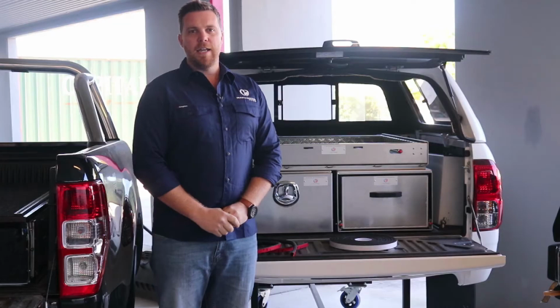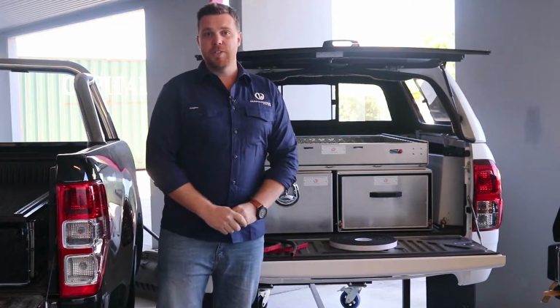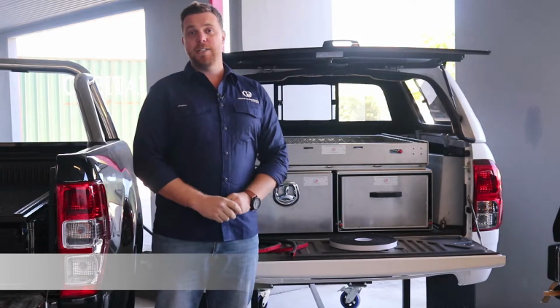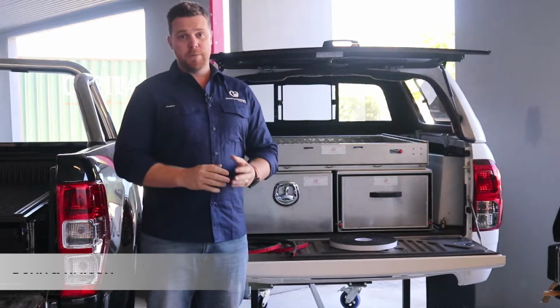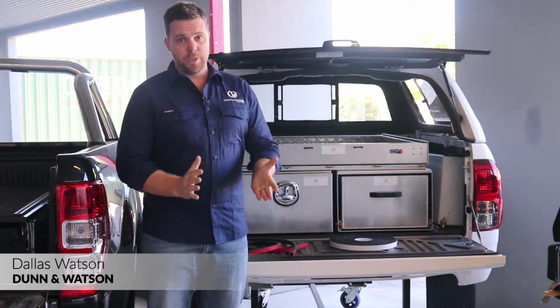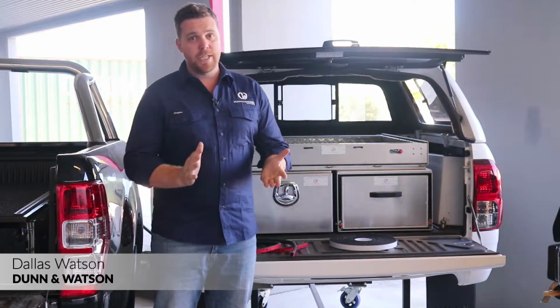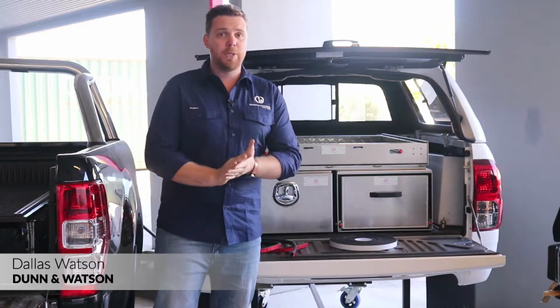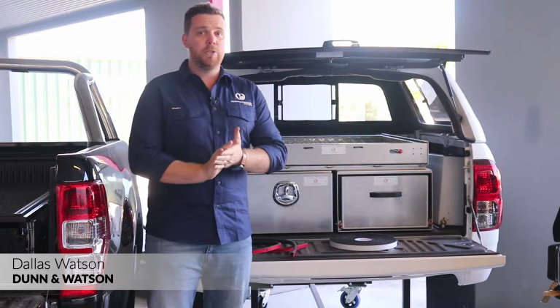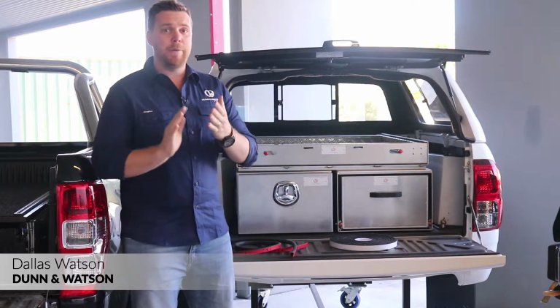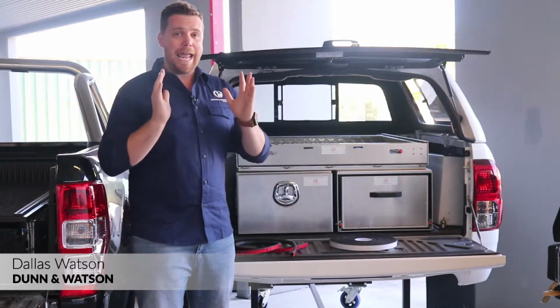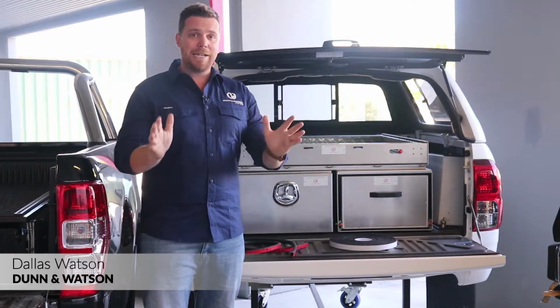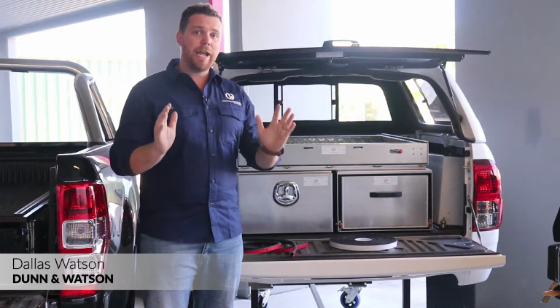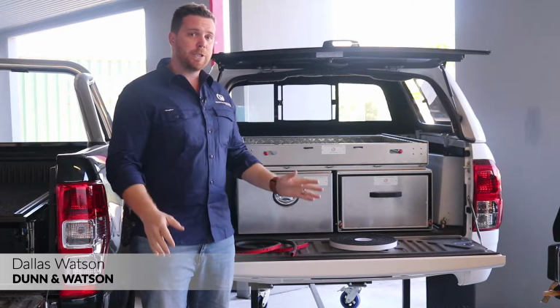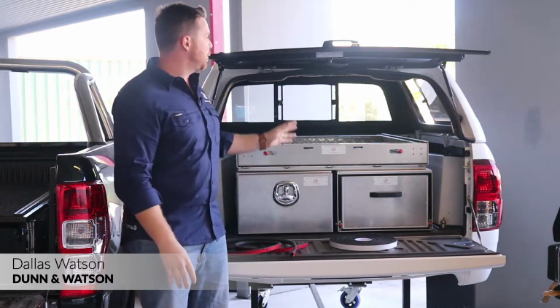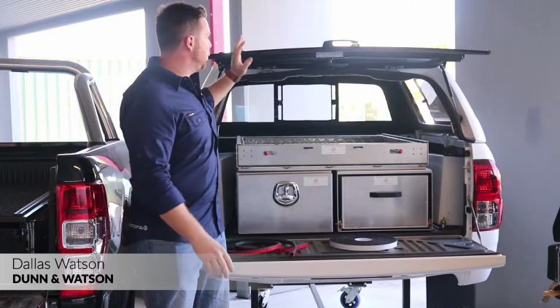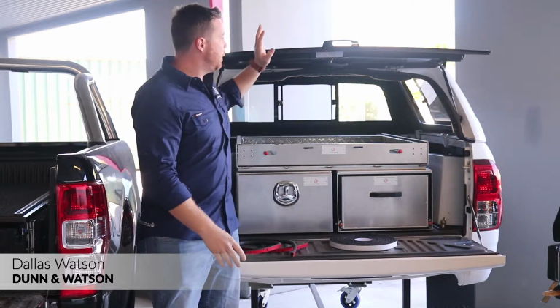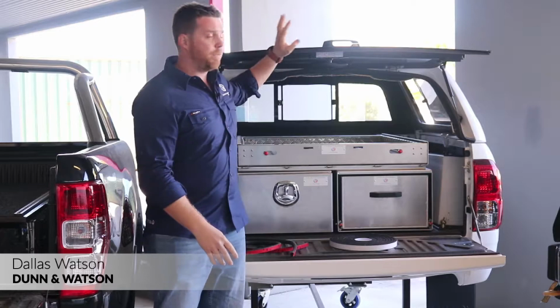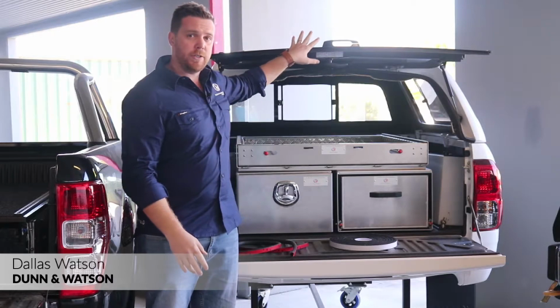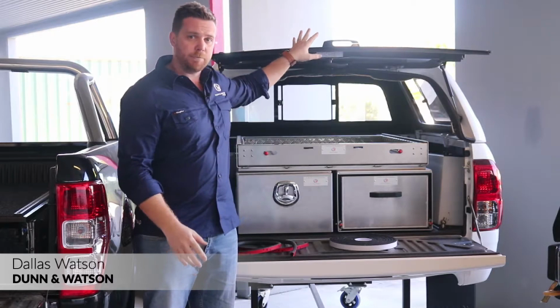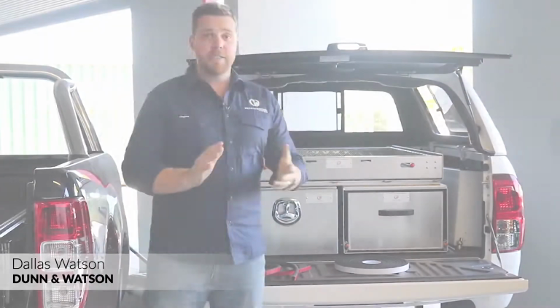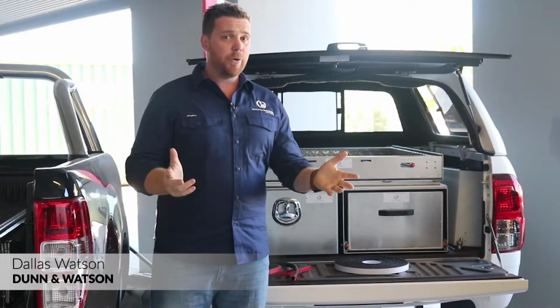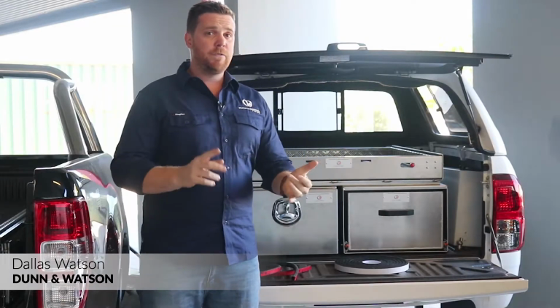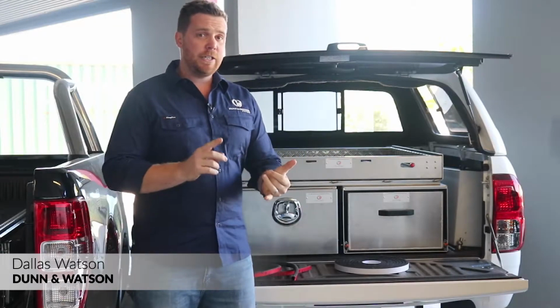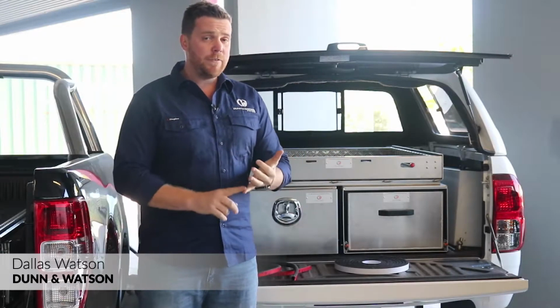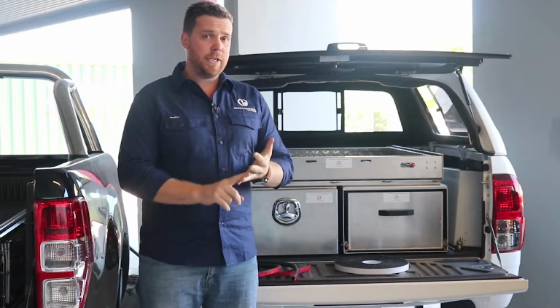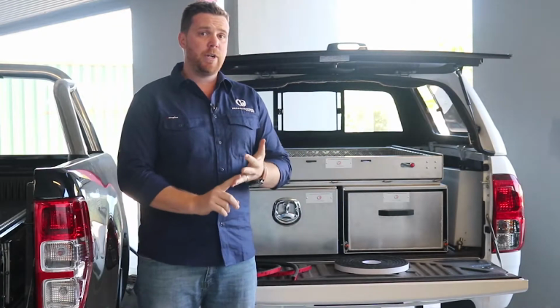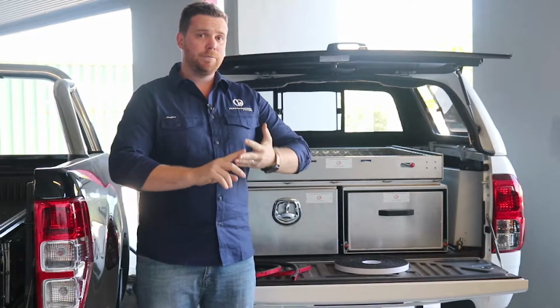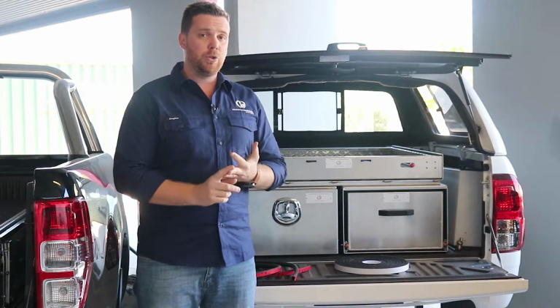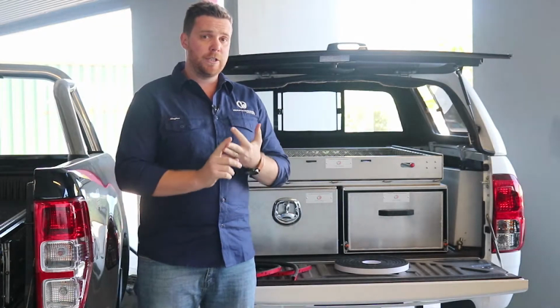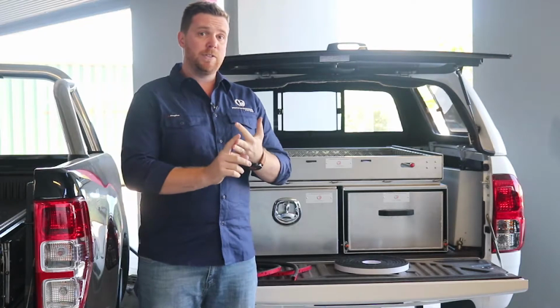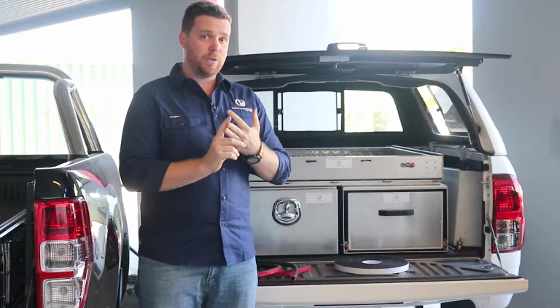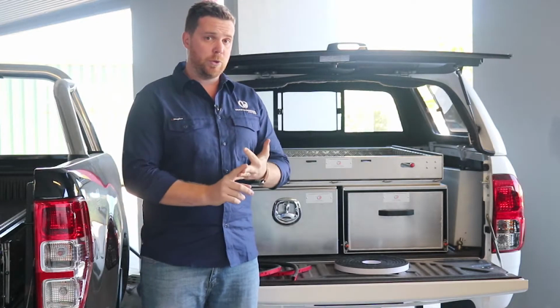Hey guys, Dallas here from Dun & Watson. Today I'm going to be talking to you about how to know how much compression you'll need from your weather seal. There's nothing worse than finding that your caravan, camp trailer, or toolbox is full of dust or water.